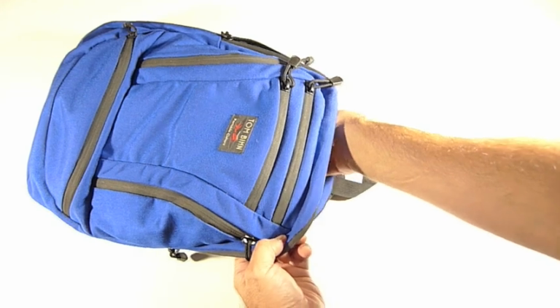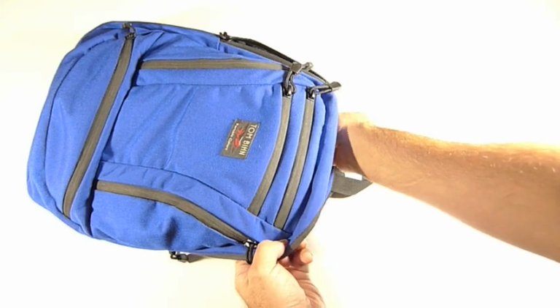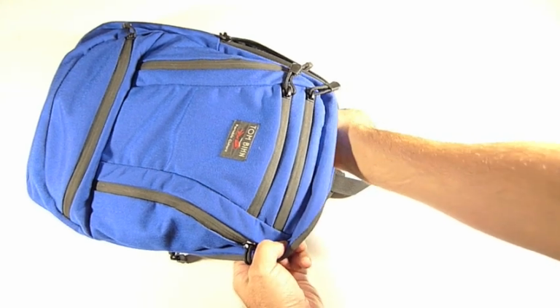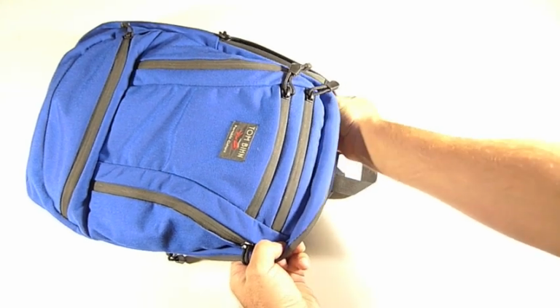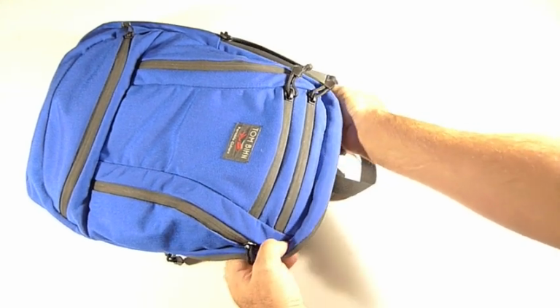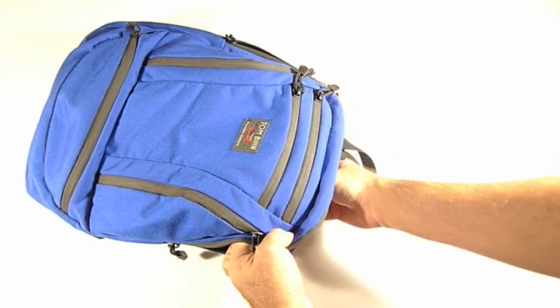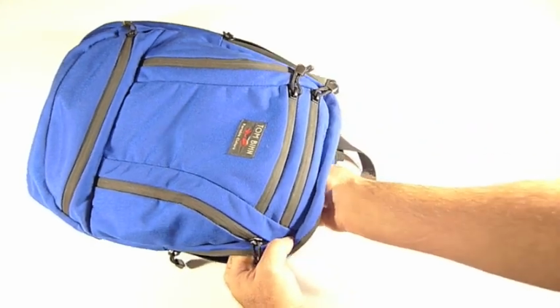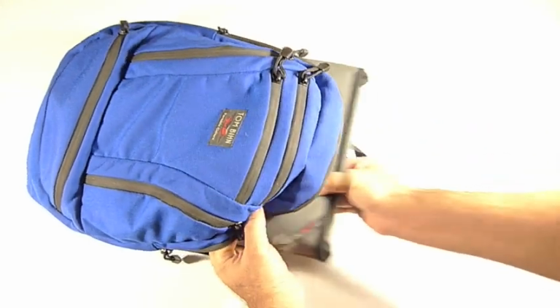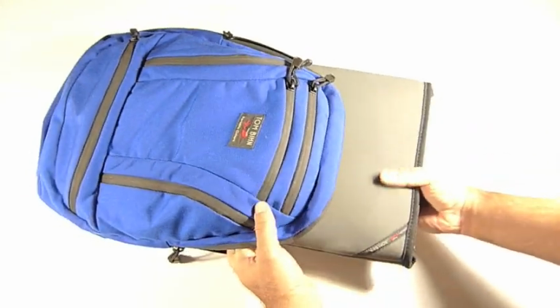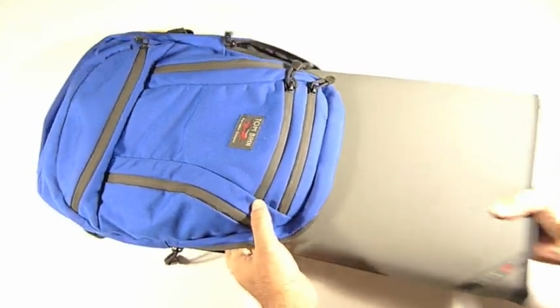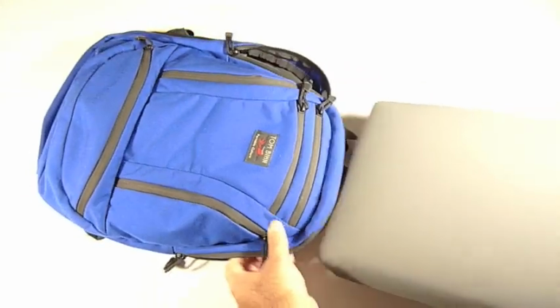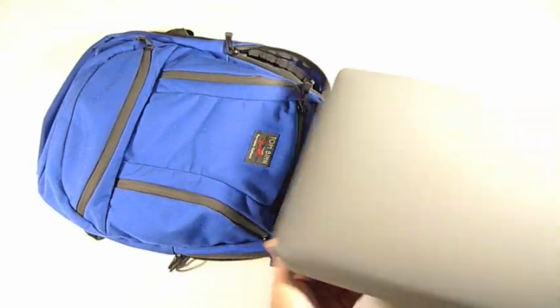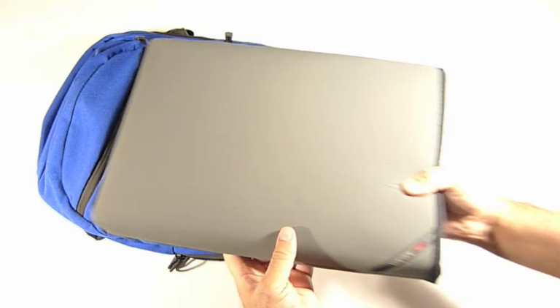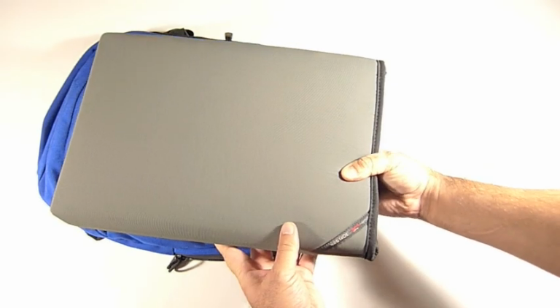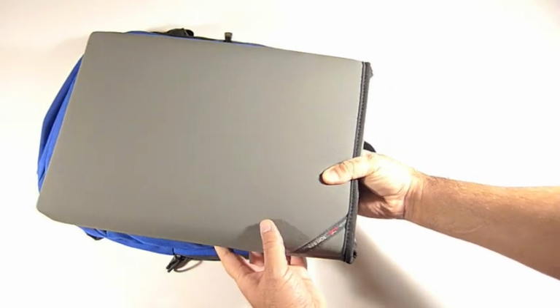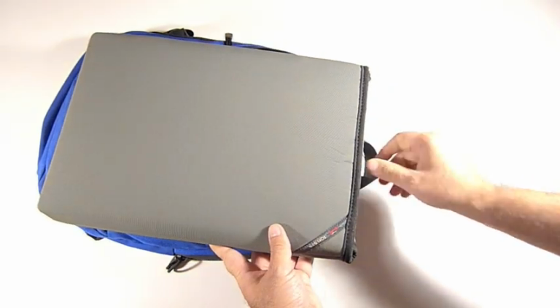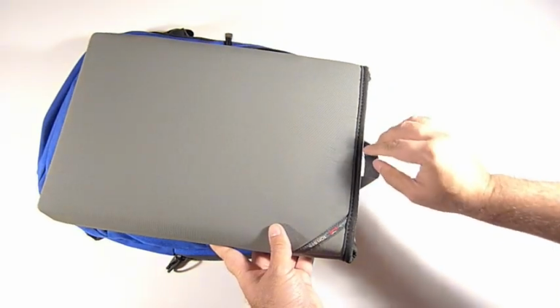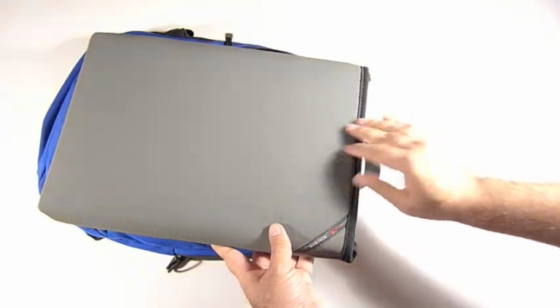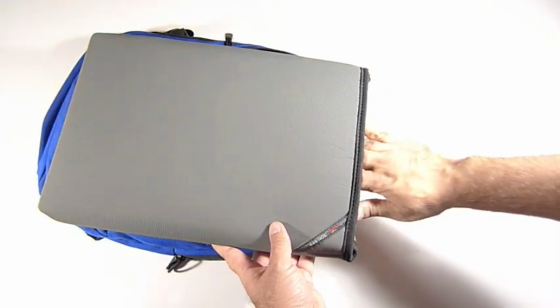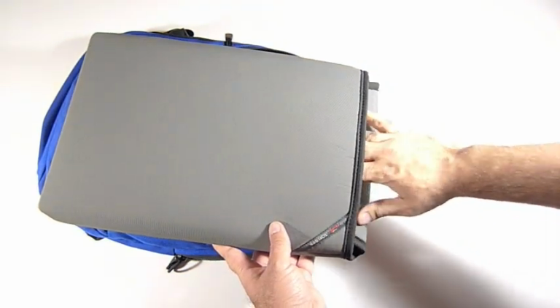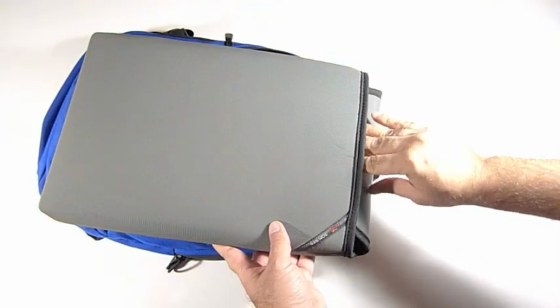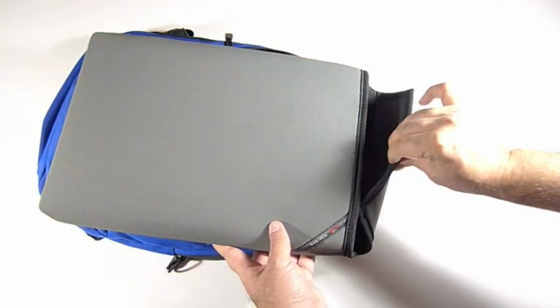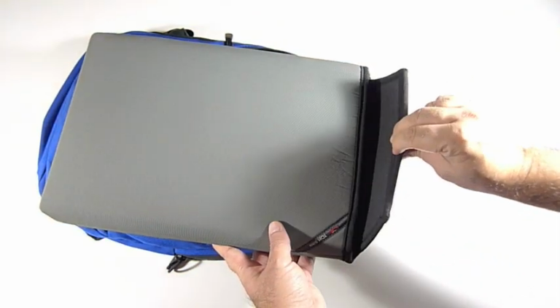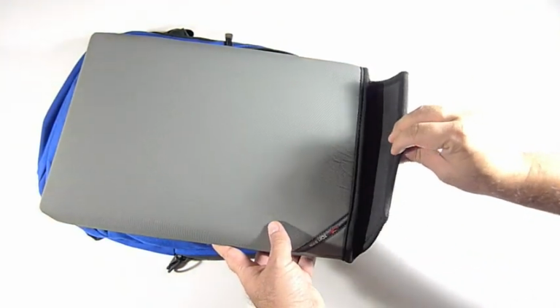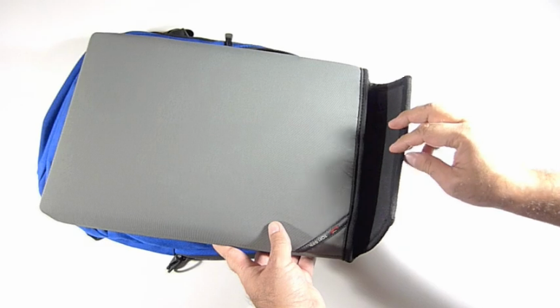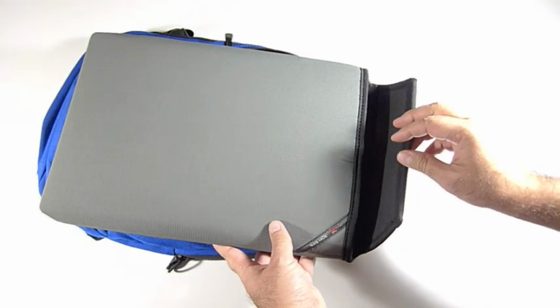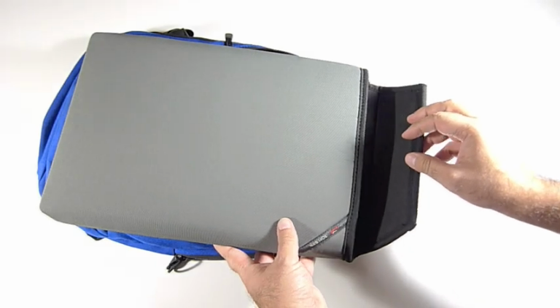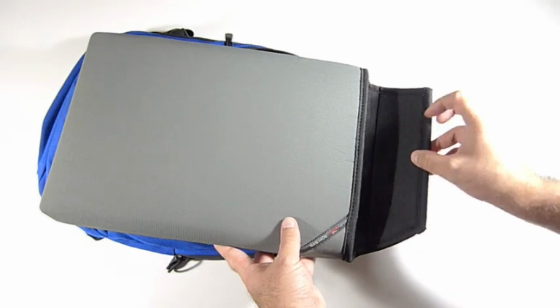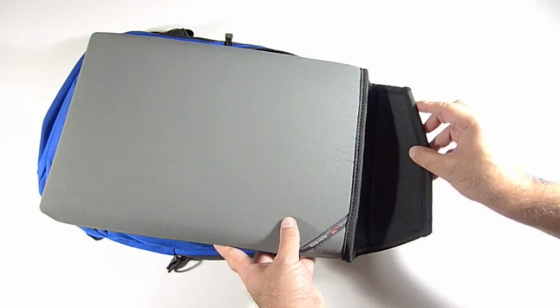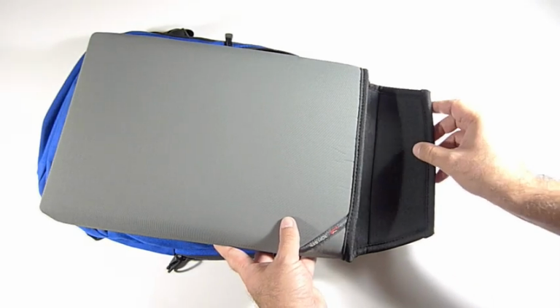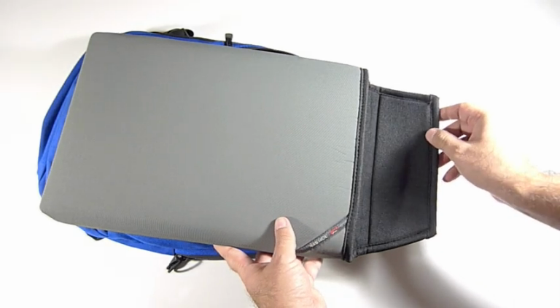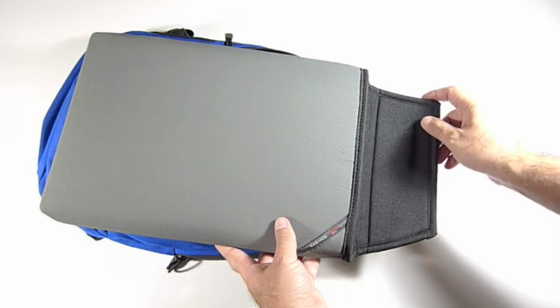What's great about the Cache — and we happen to have one here with us today — is that rather than having a Velcro closure on the top, it has a sleeve that tucks inside, and it opens a little bit nicer than the Soft Cell did.